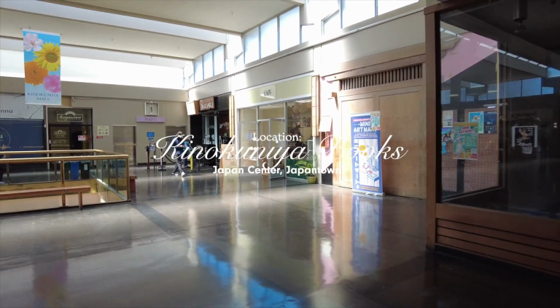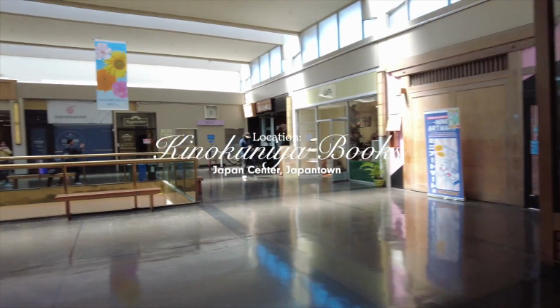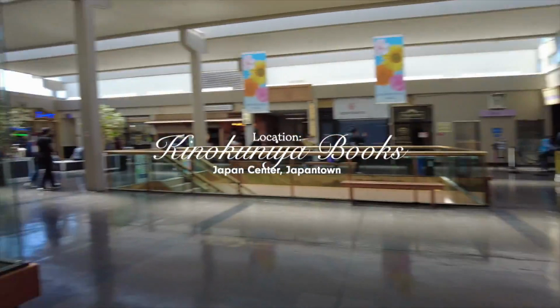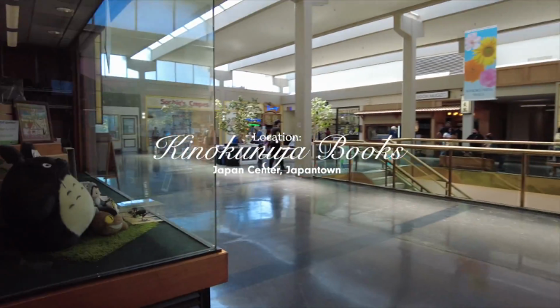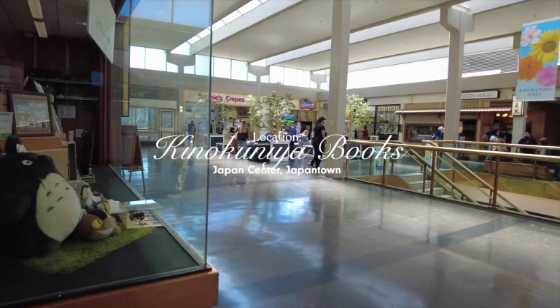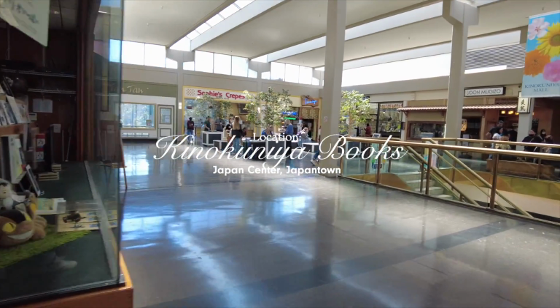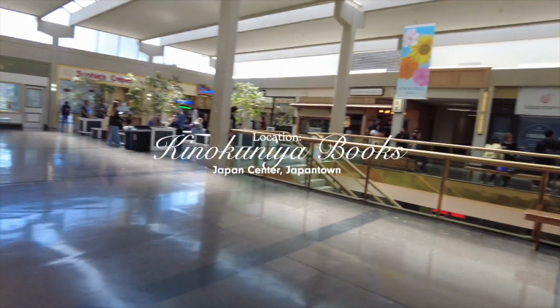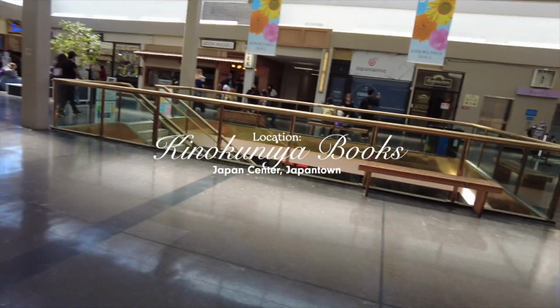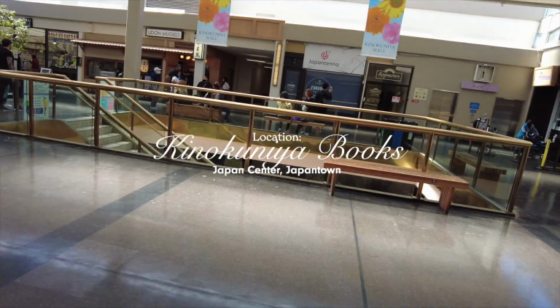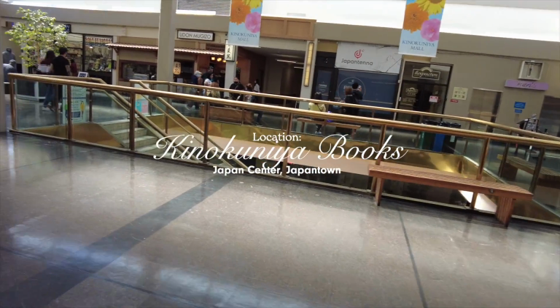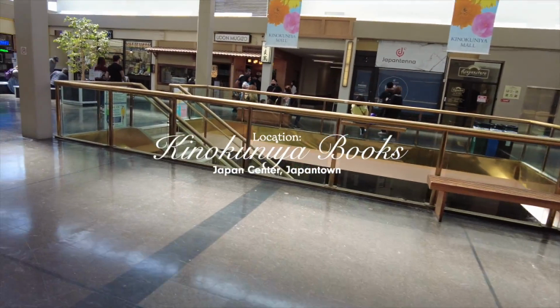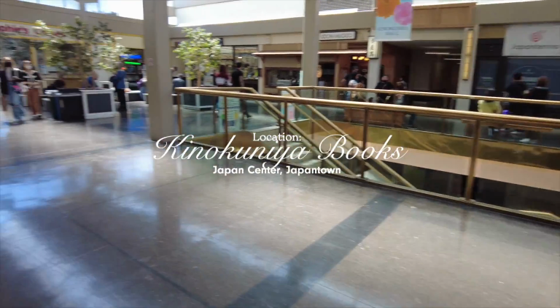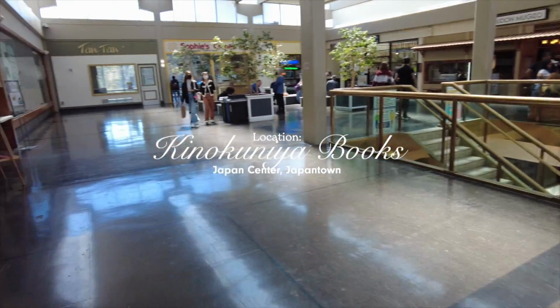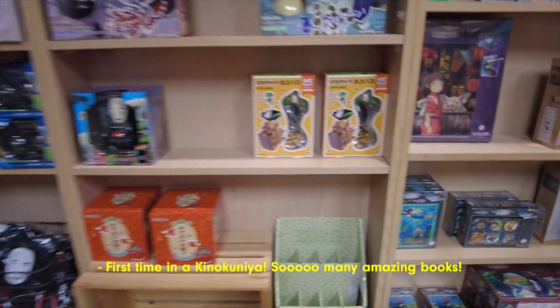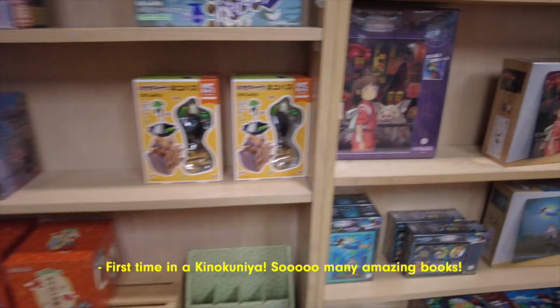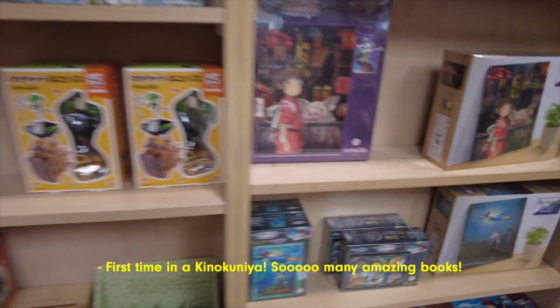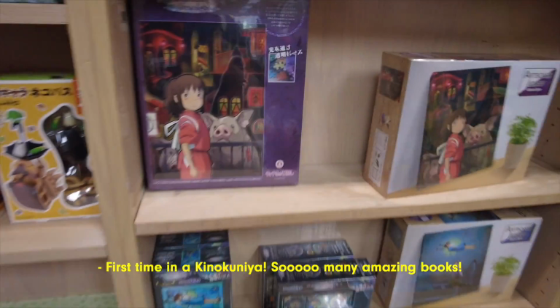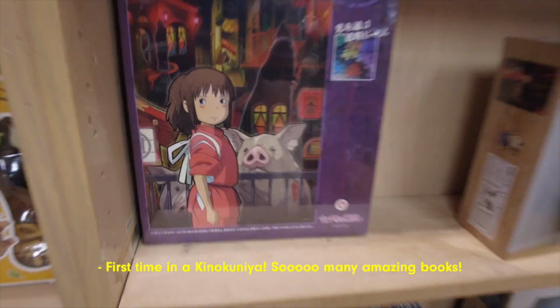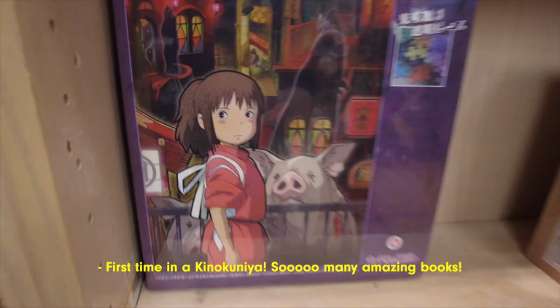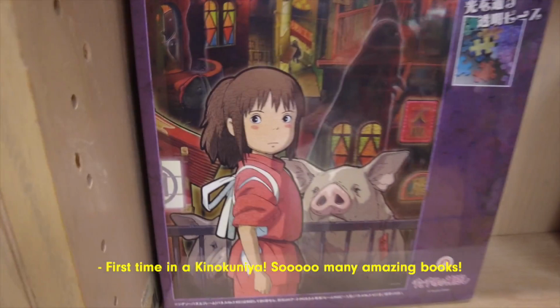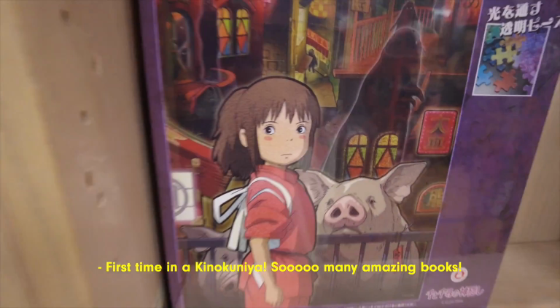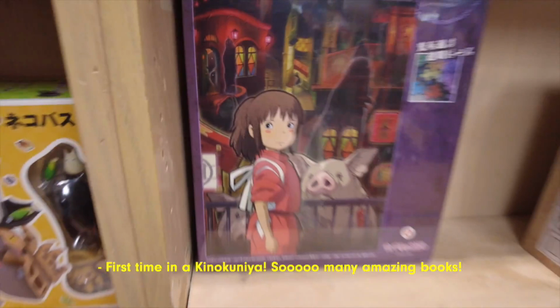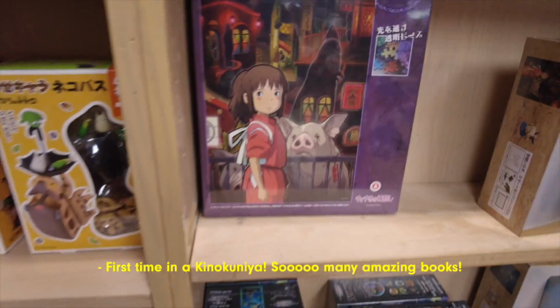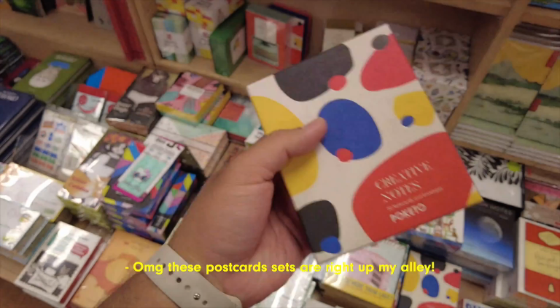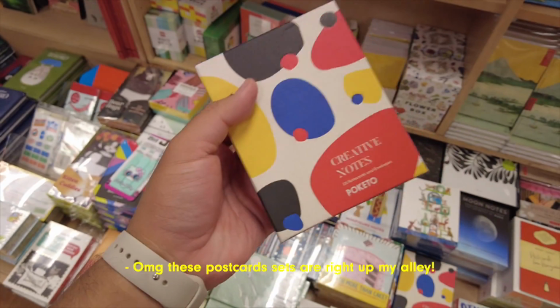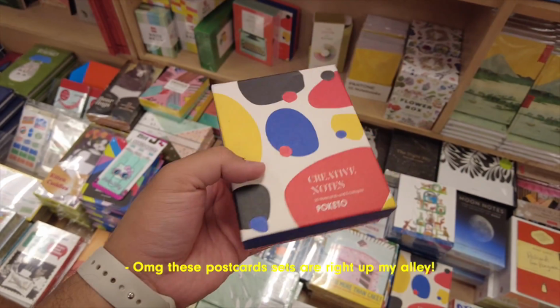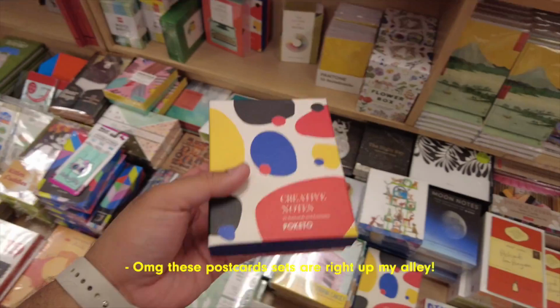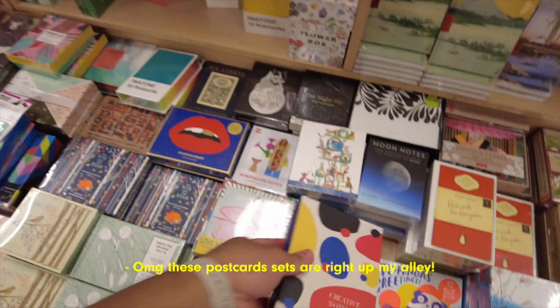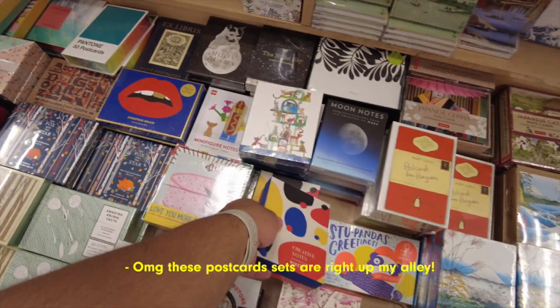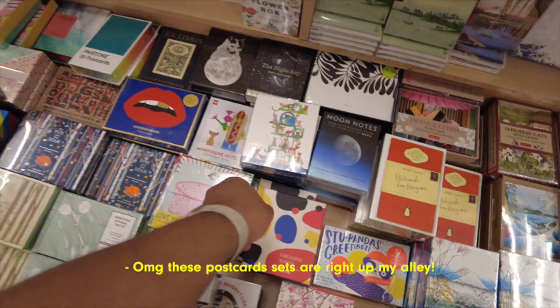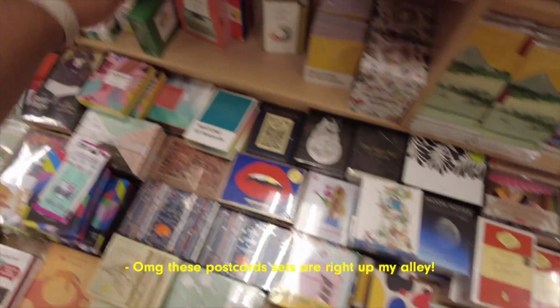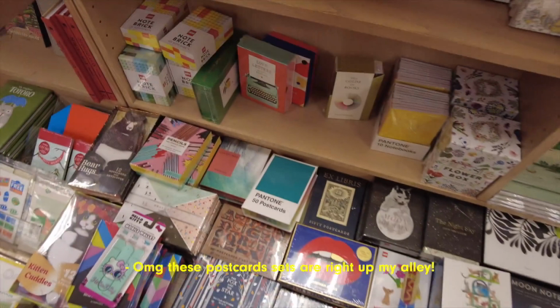We're gonna only spend like 30 bucks, I think. We'll see. Maybe more. On the second day of my San Francisco trip, I went to Japantown with my friend Florence and we checked out a few stationery stores in Japantown.